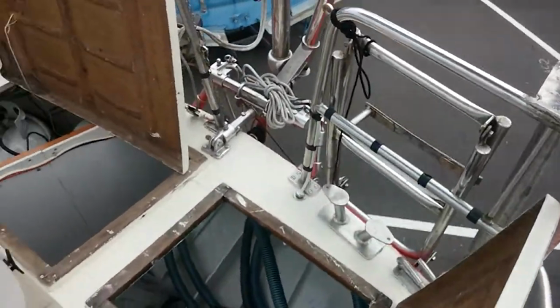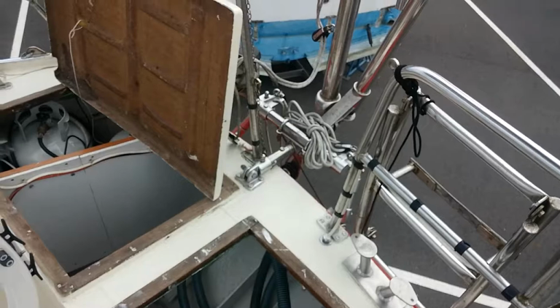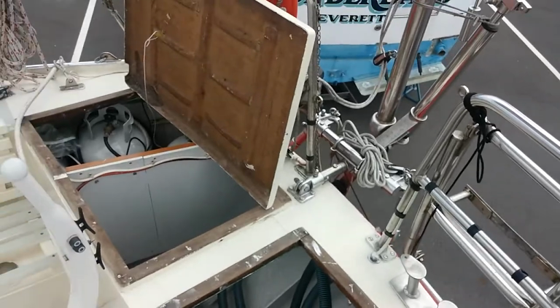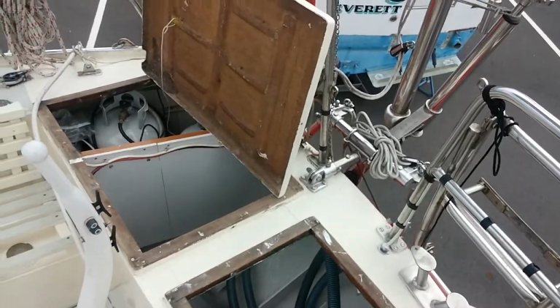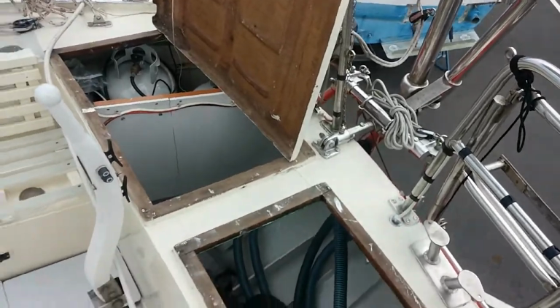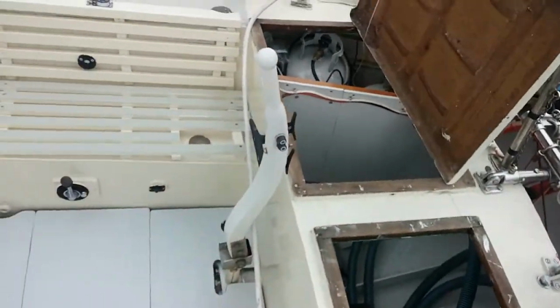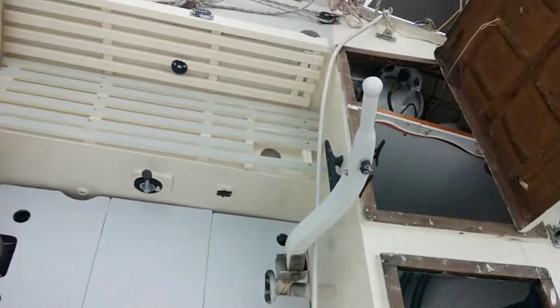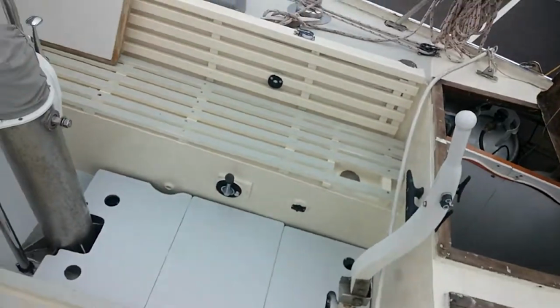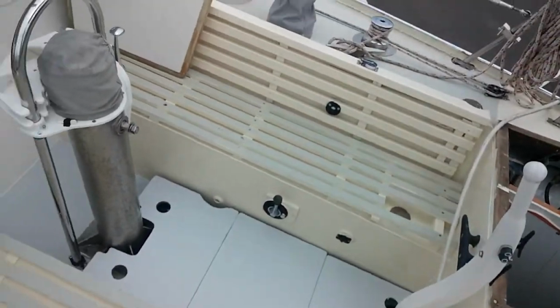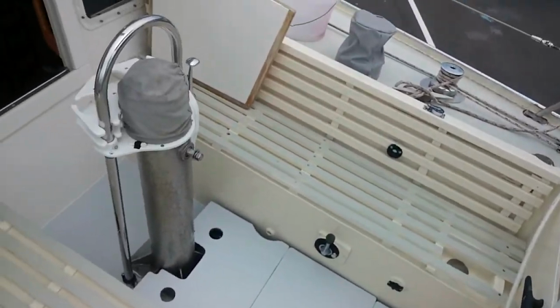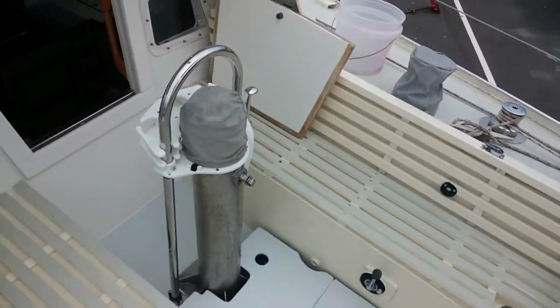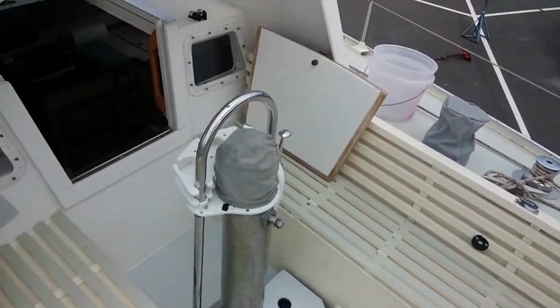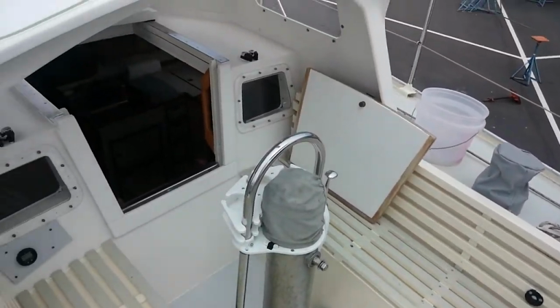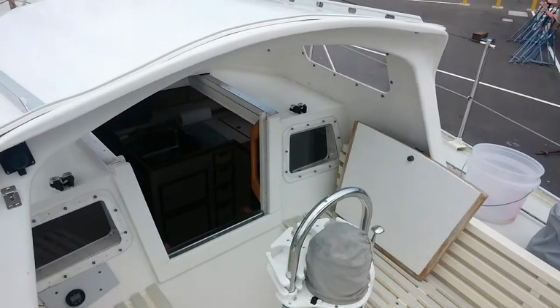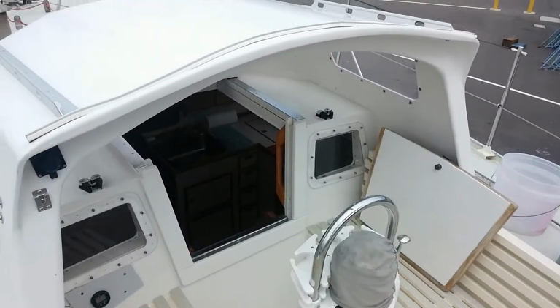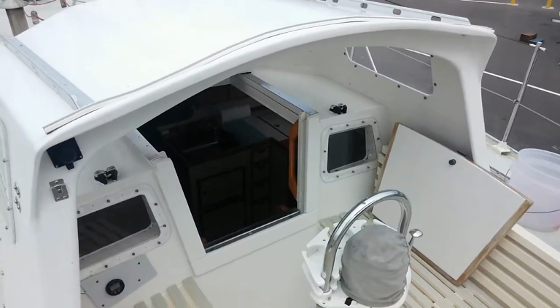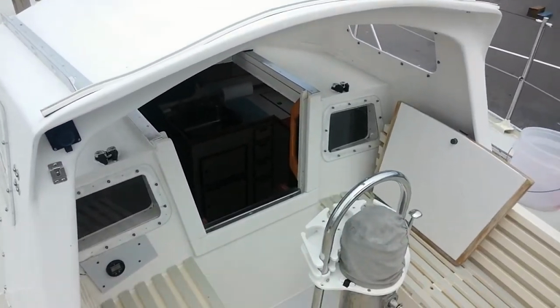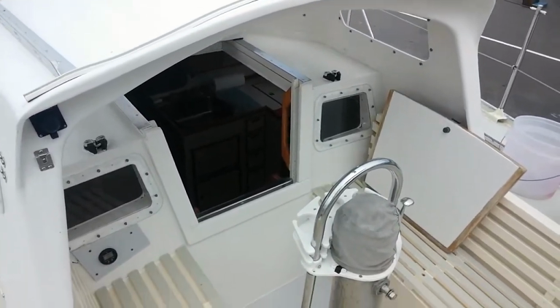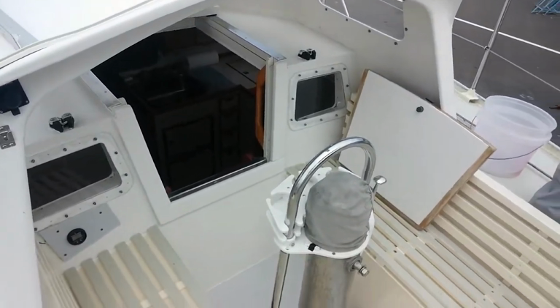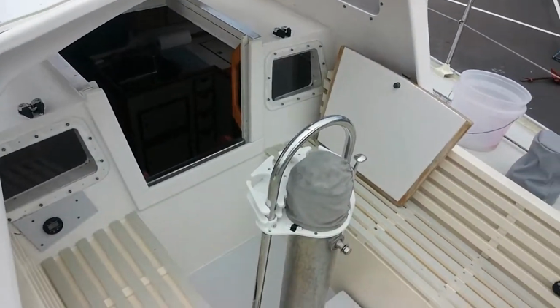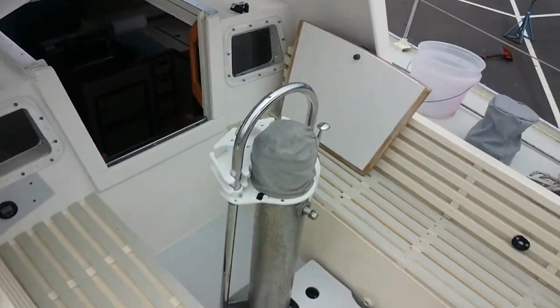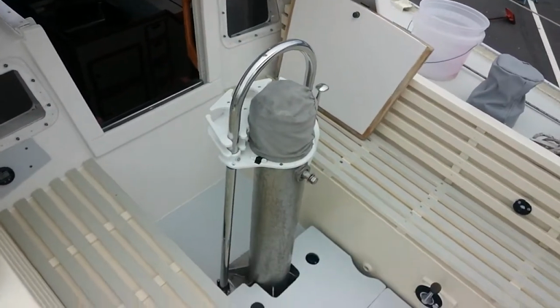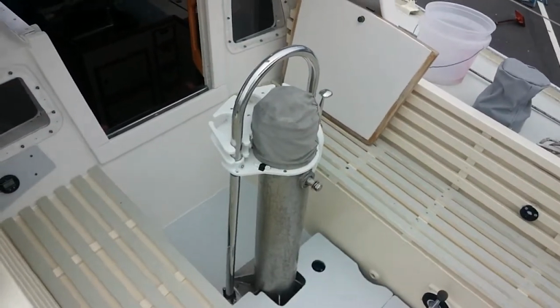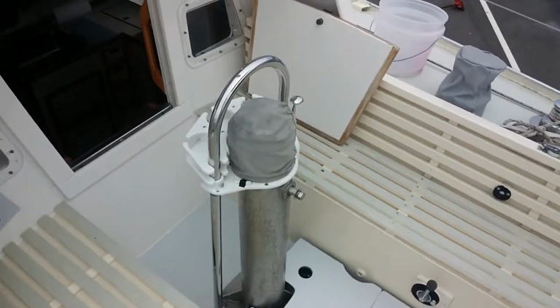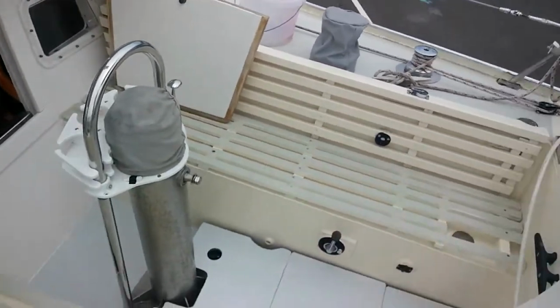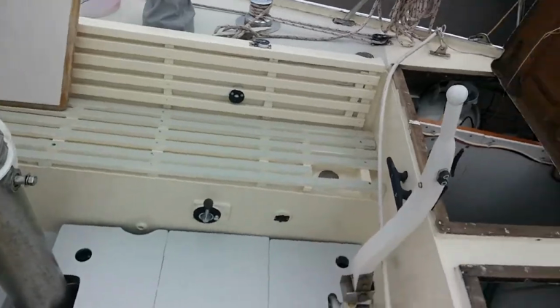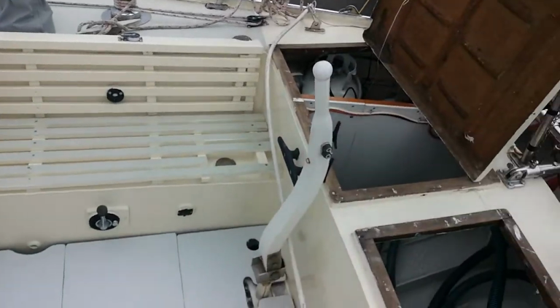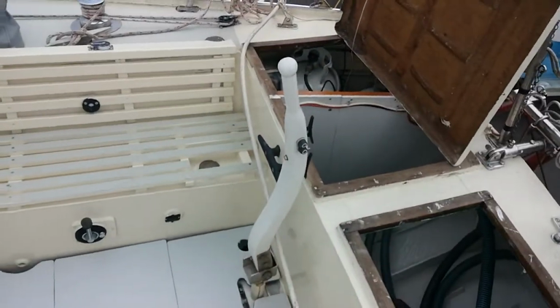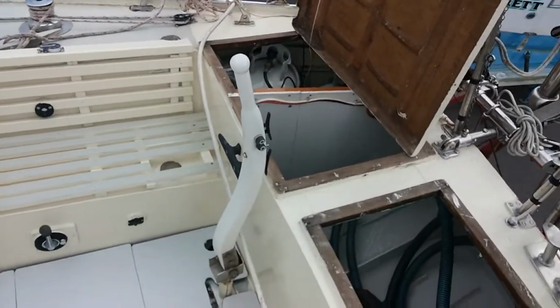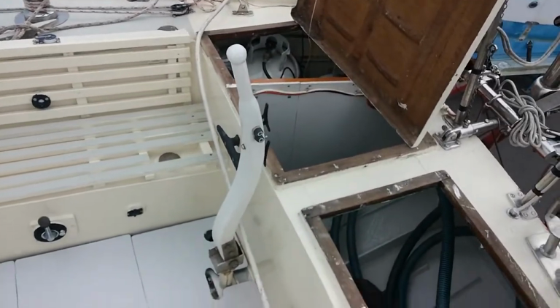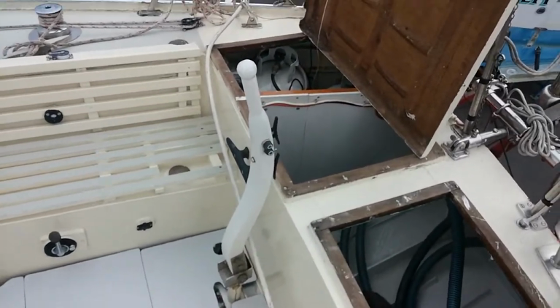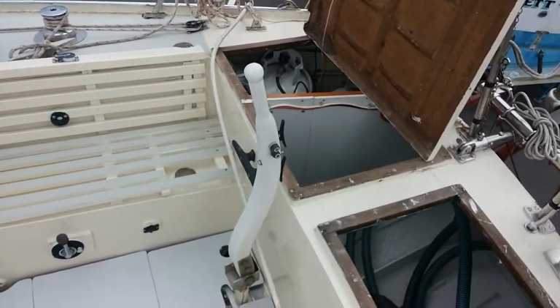Looking inside the bilges and the cockpit. Very large cockpit, very well protected. You have your wheel steering, wheels down below, and the emergency tiller right here.